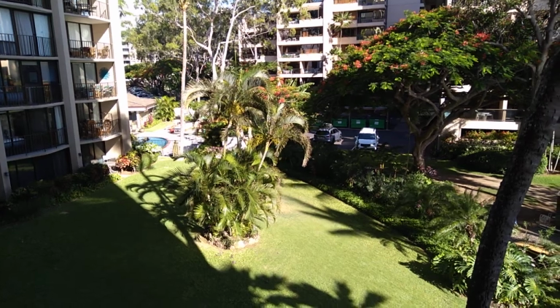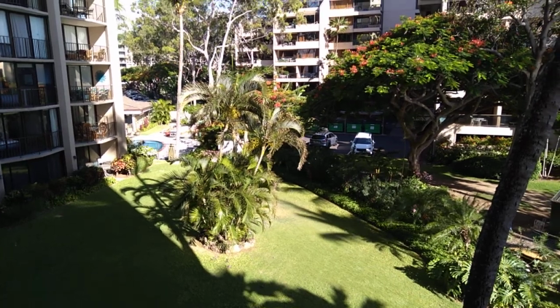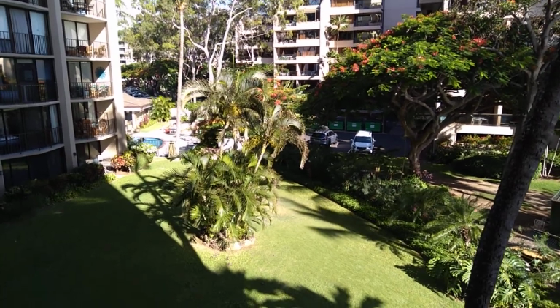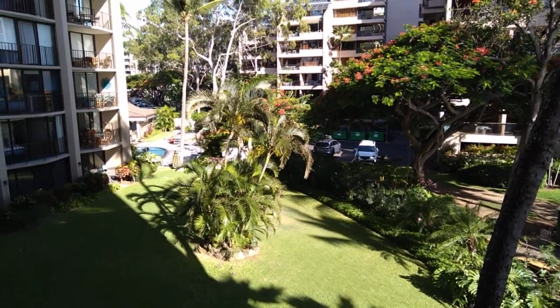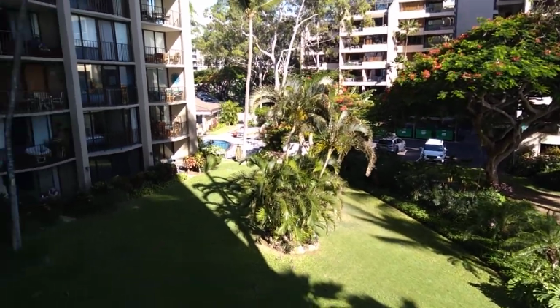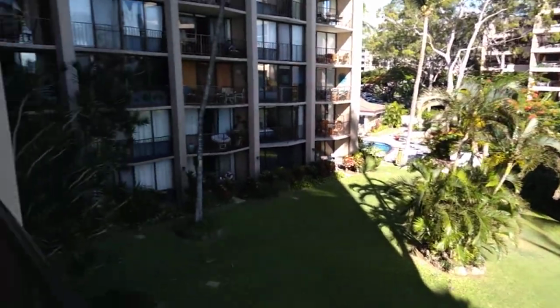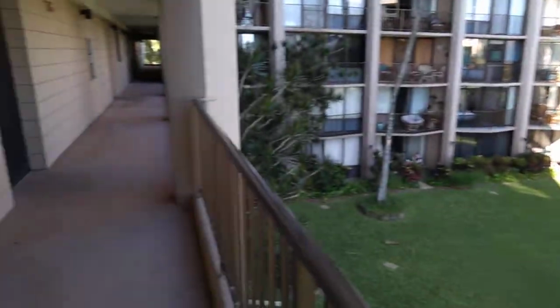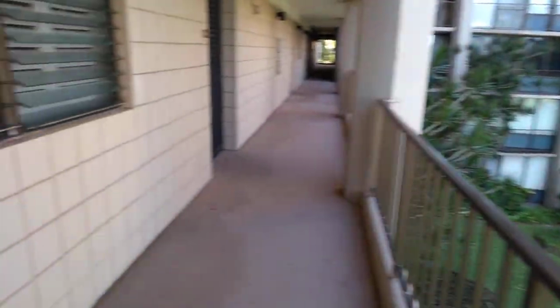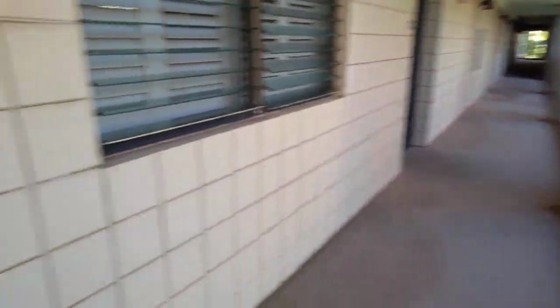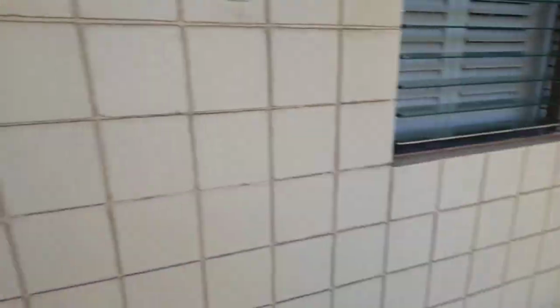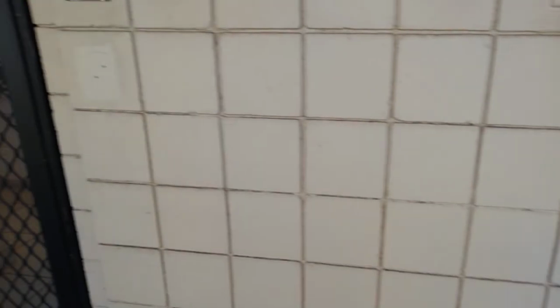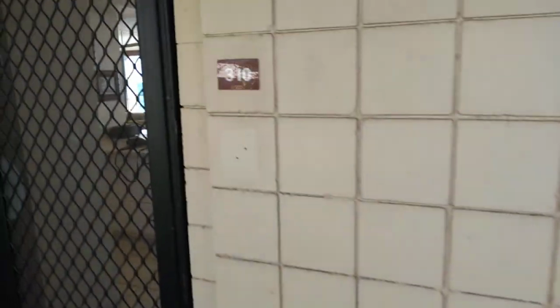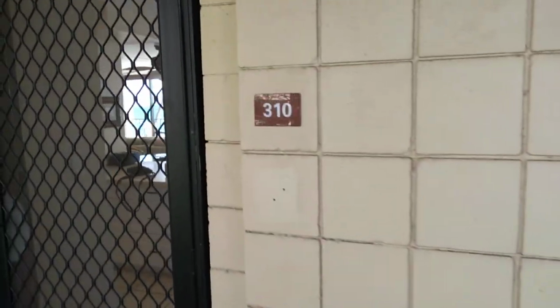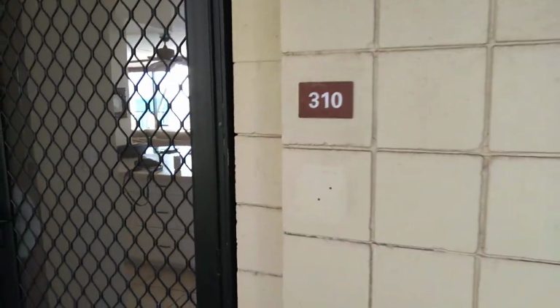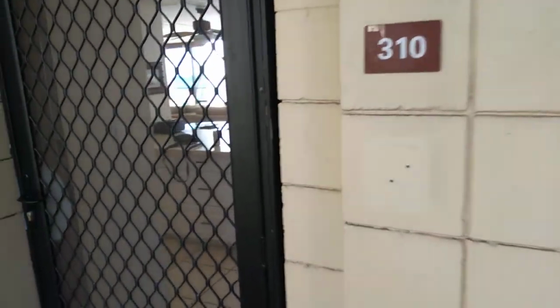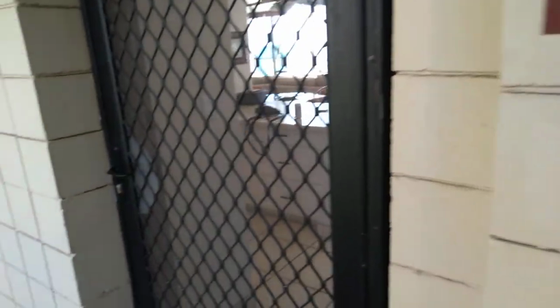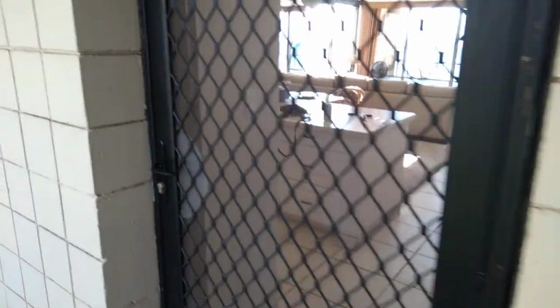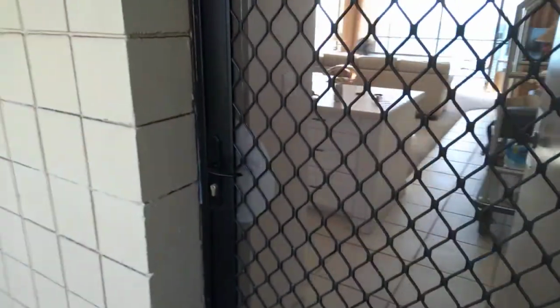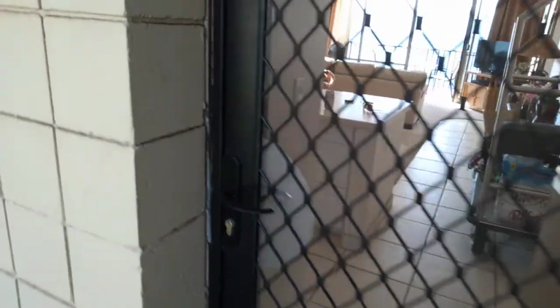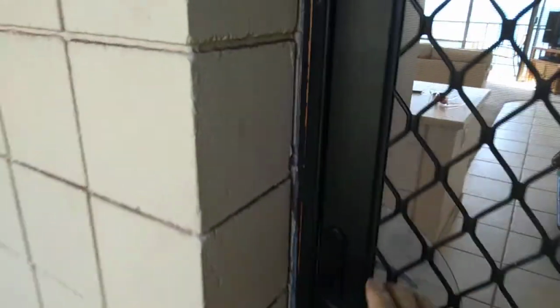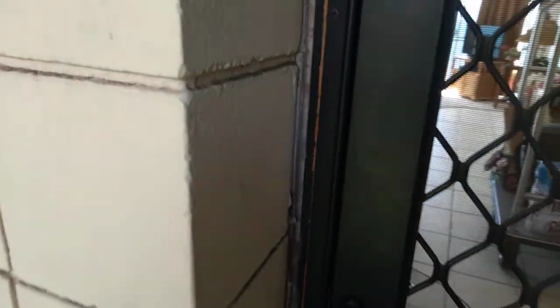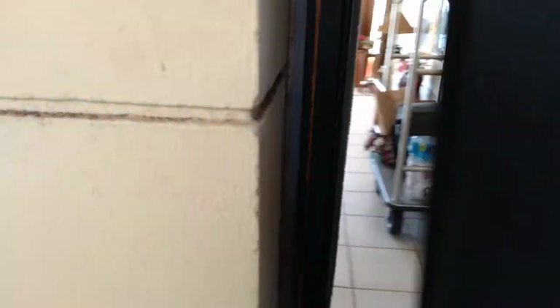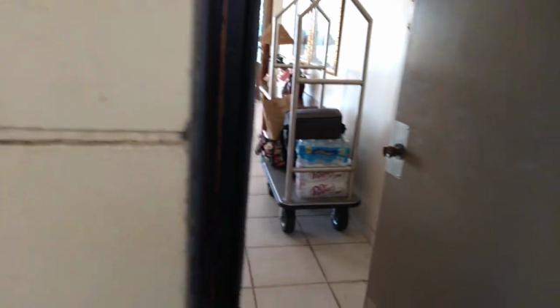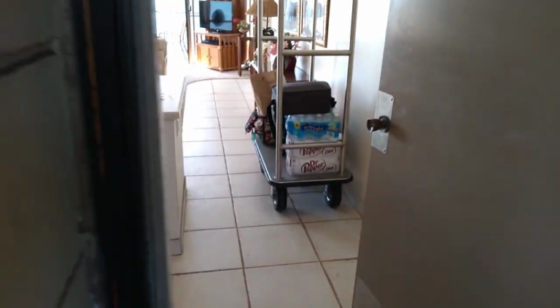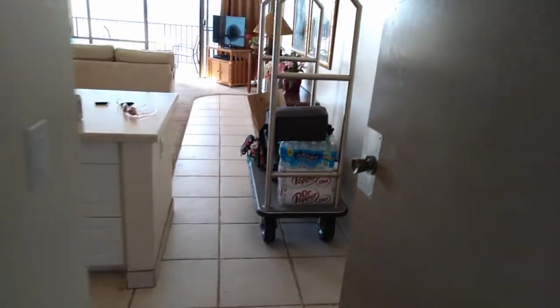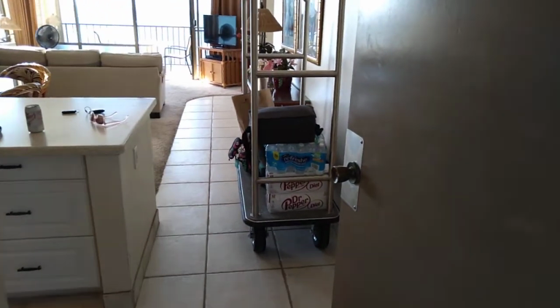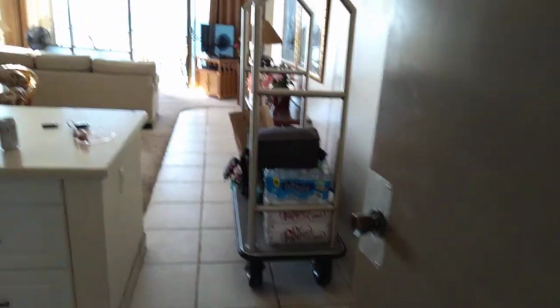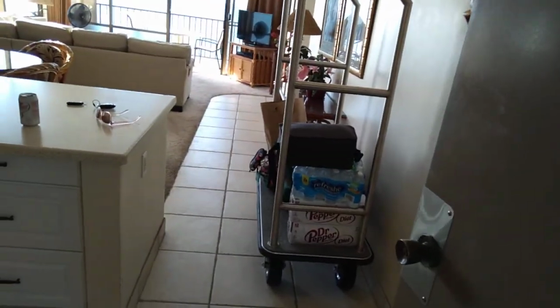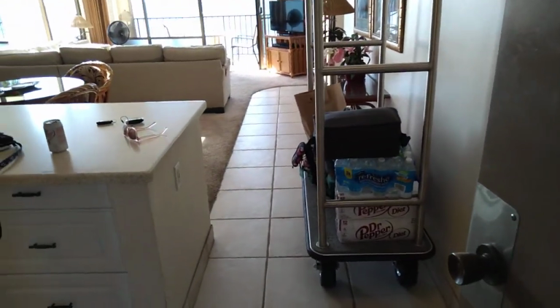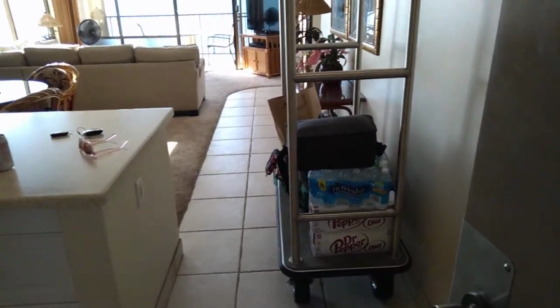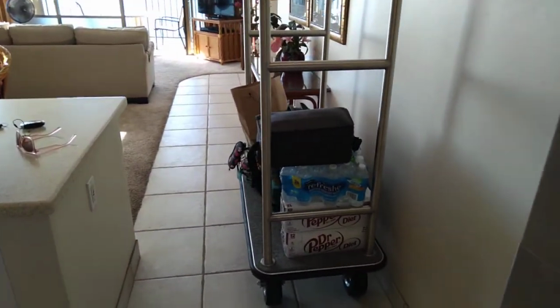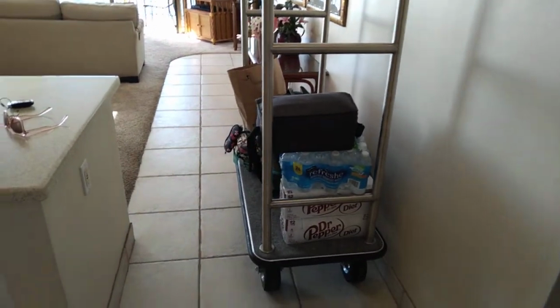We just got to Valley Isle Resort, Maui, Hawaii. Our room is number 310. We just got here so we still have a luggage cart full of luggage.